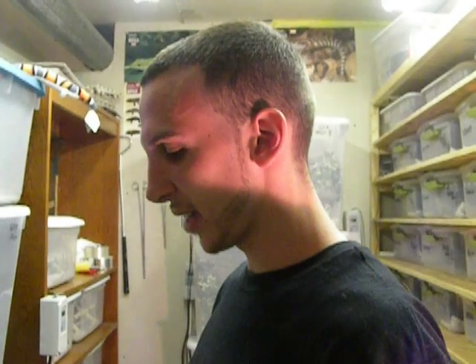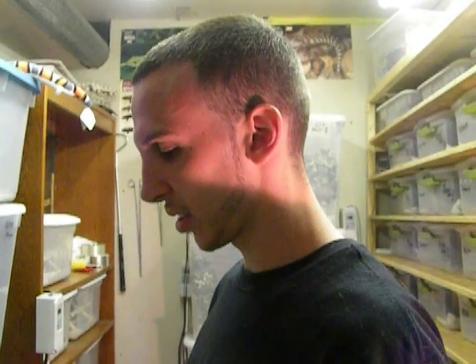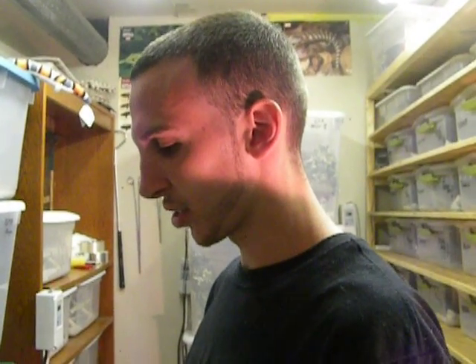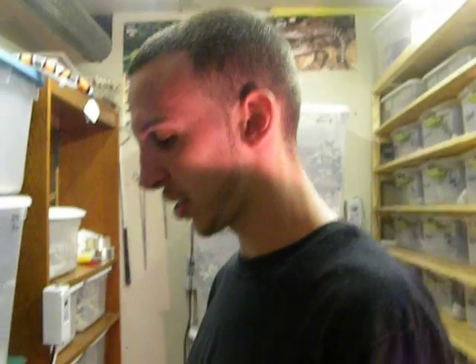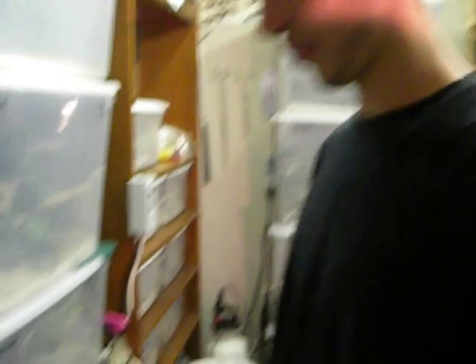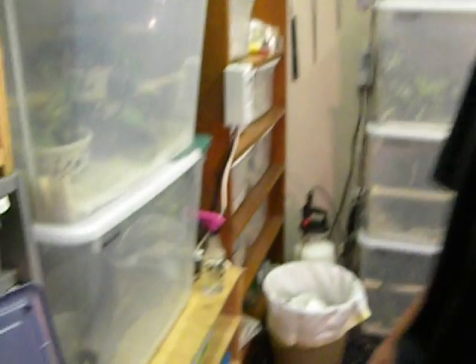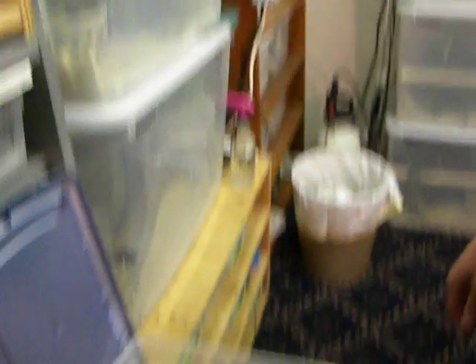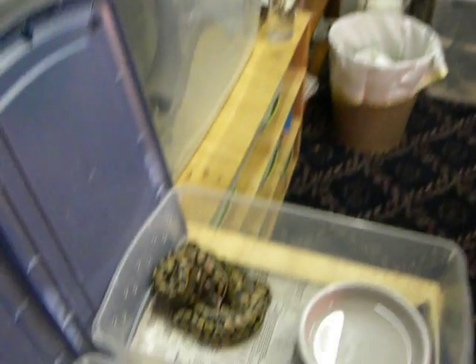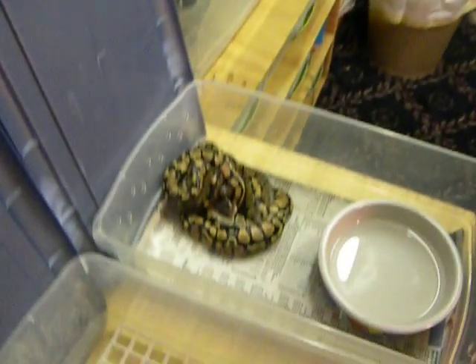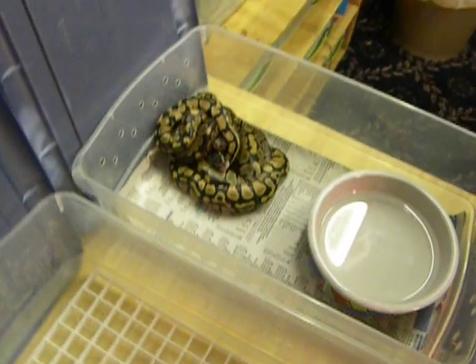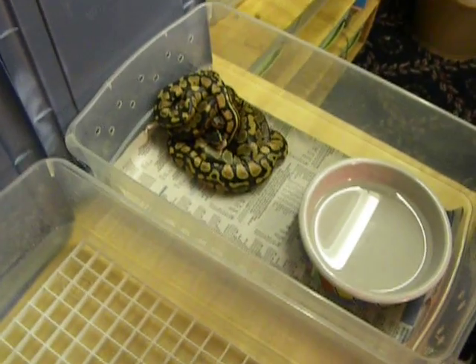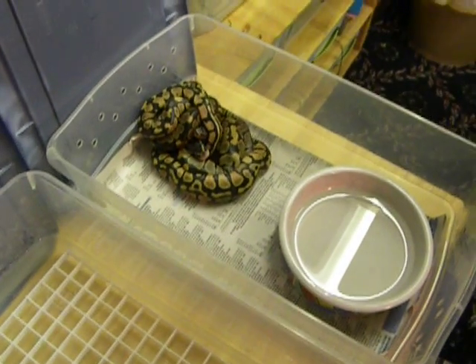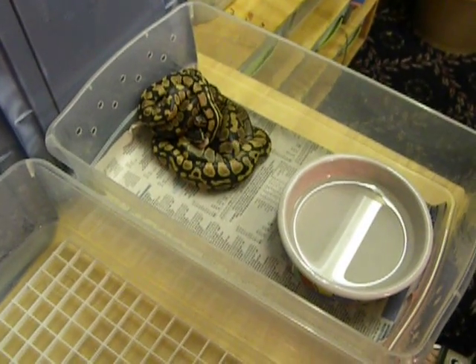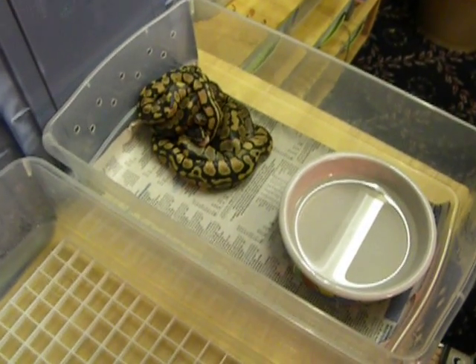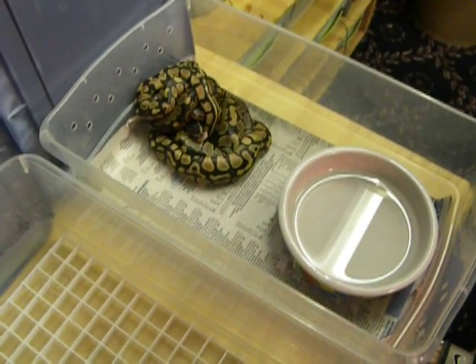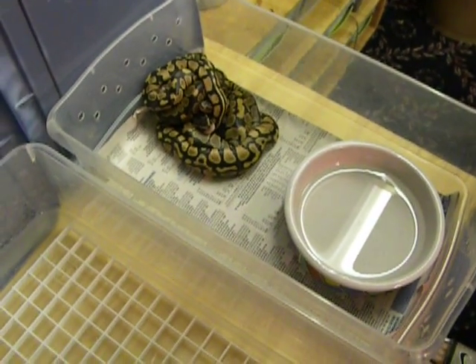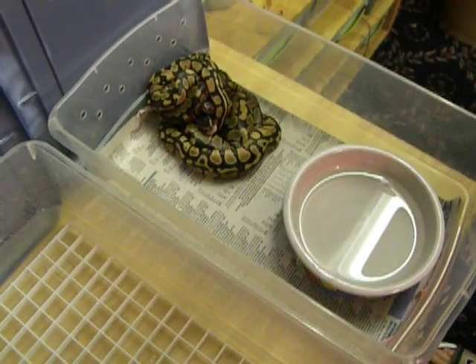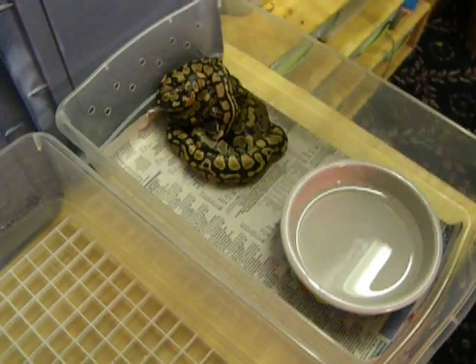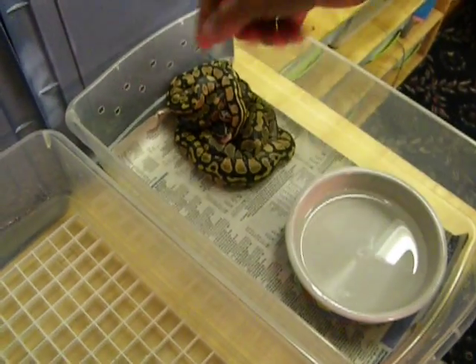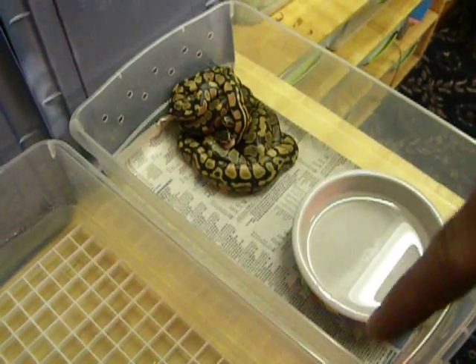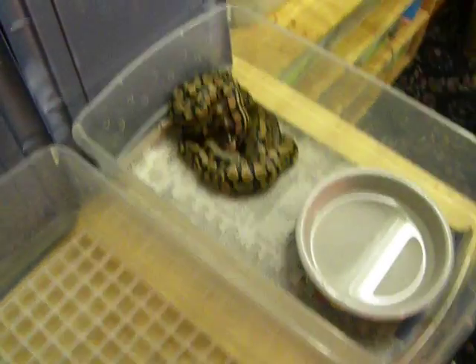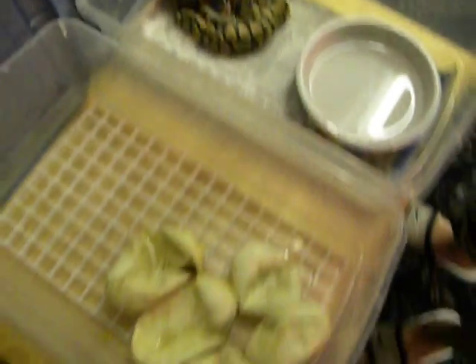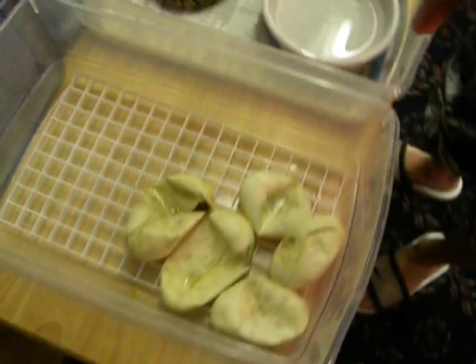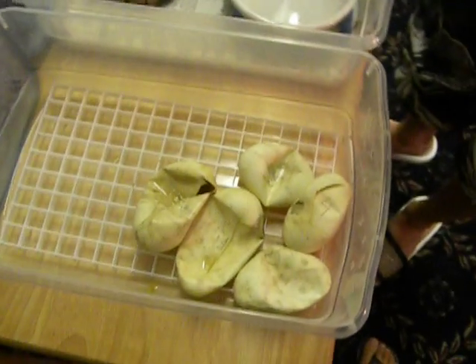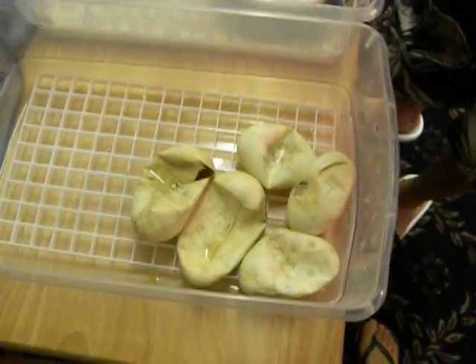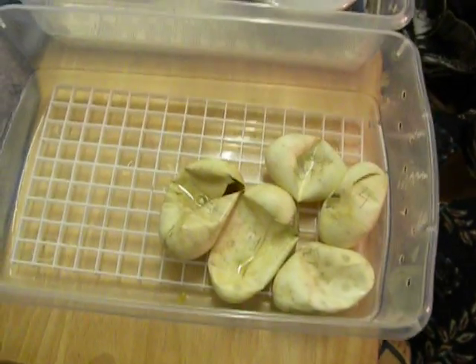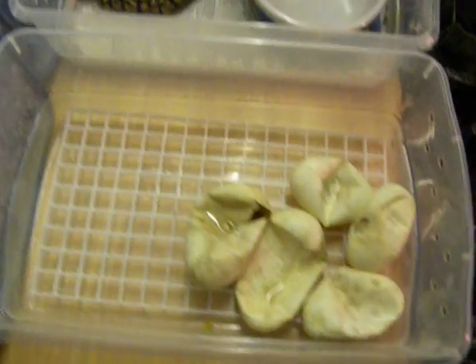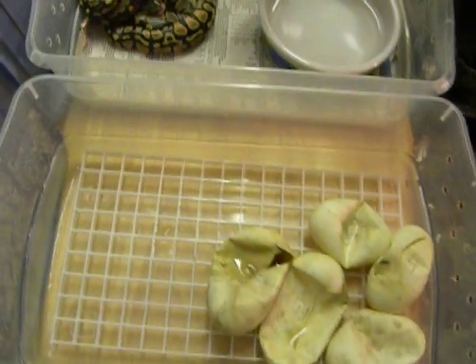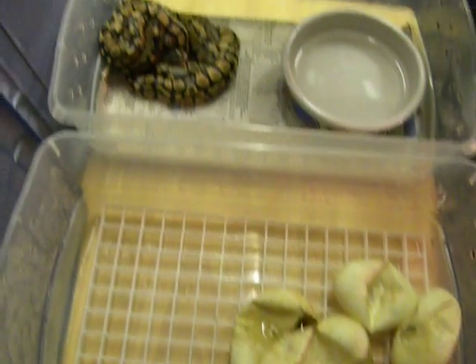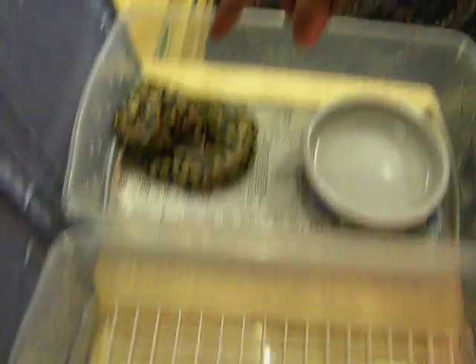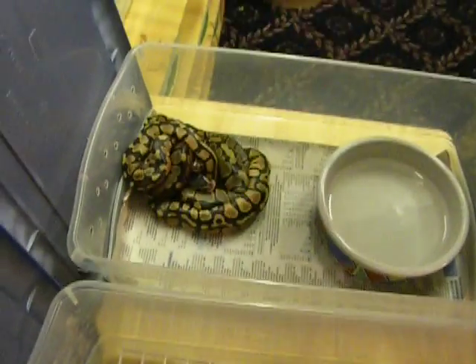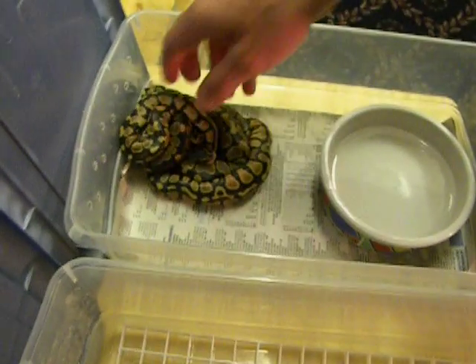Last clutch hatching. I figured I'd just make a quick video. It was a pastel to a jungle ball, and there was five eggs. Here's the eggs — and five babies.